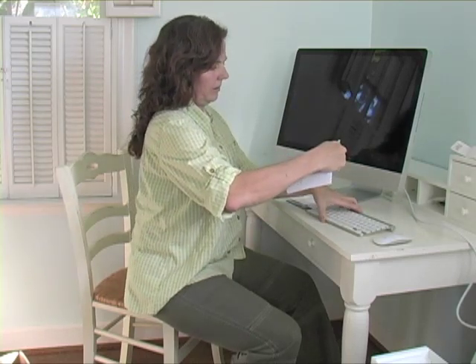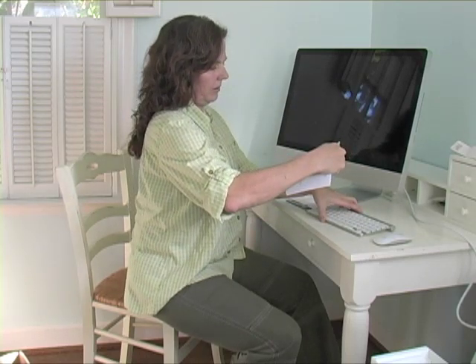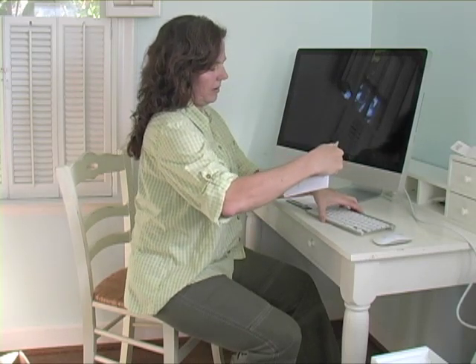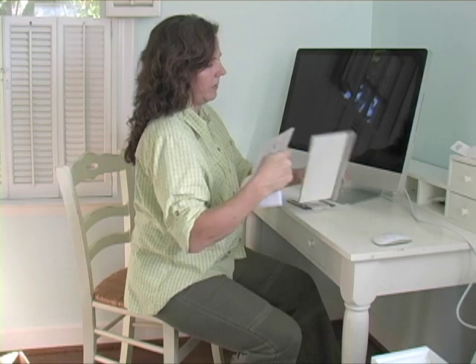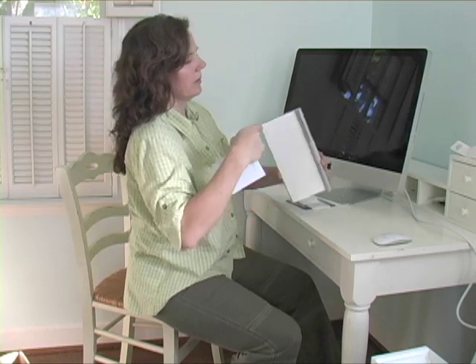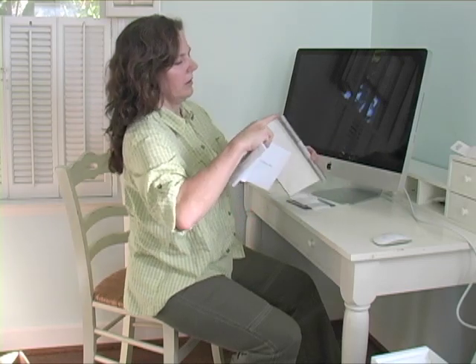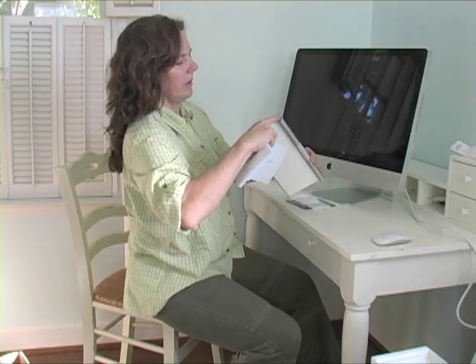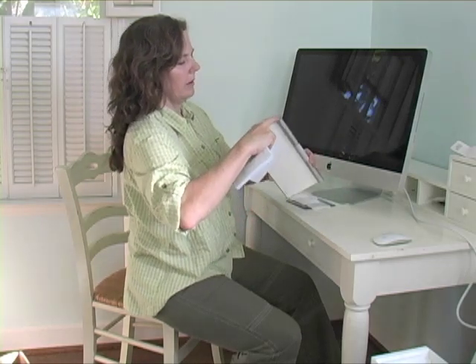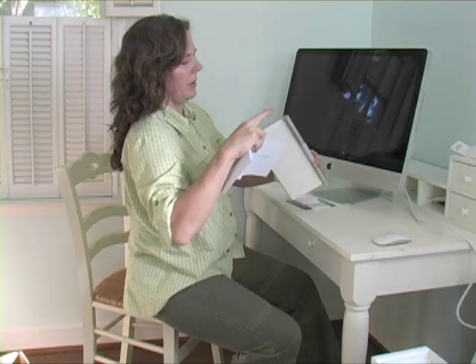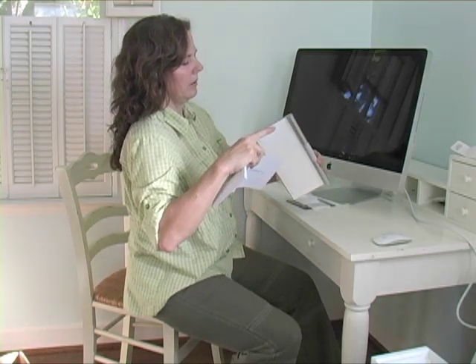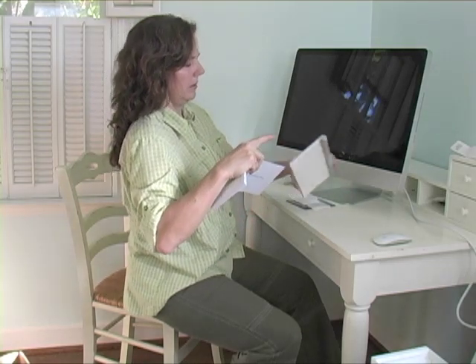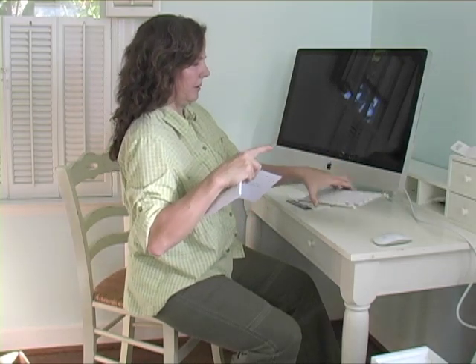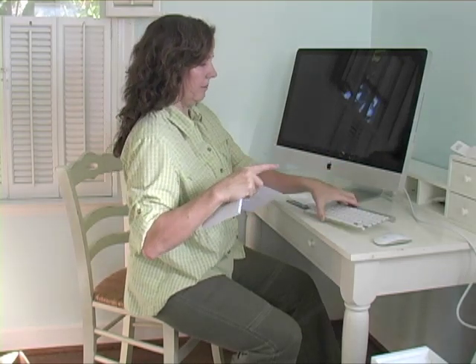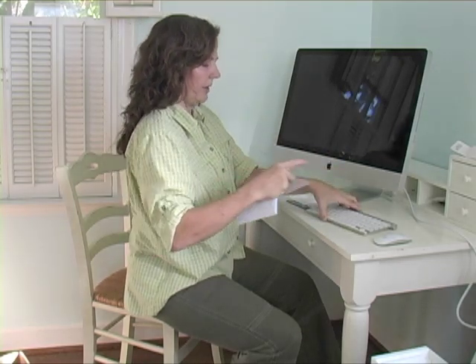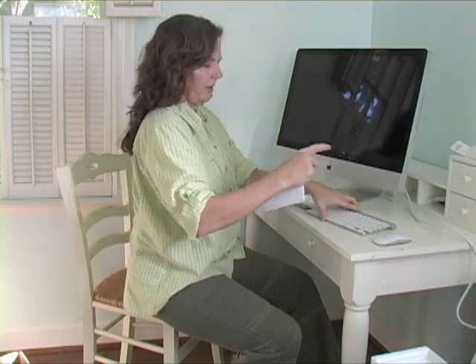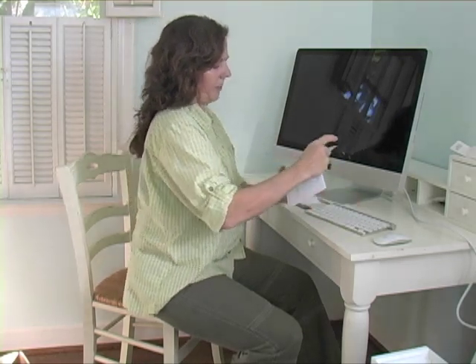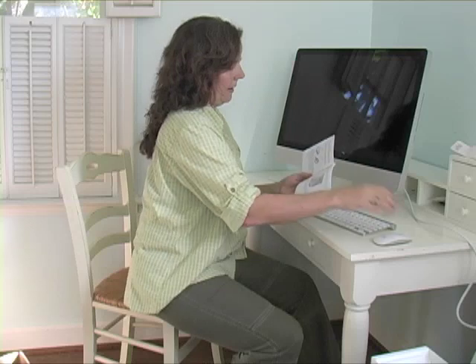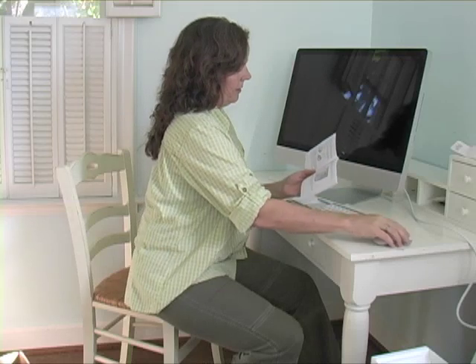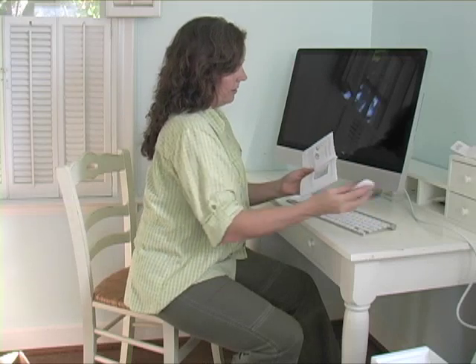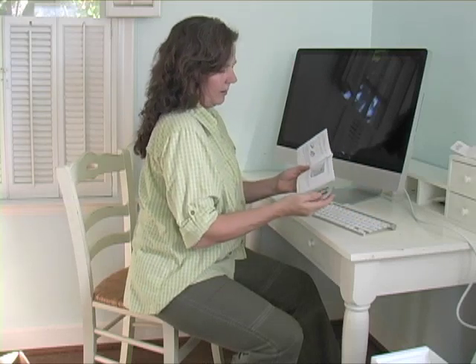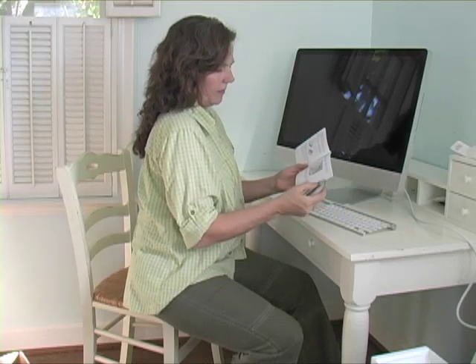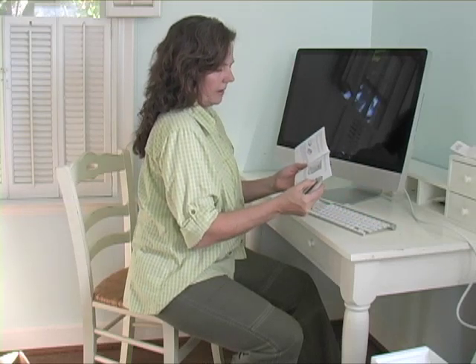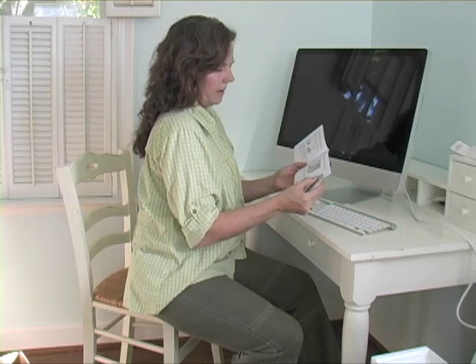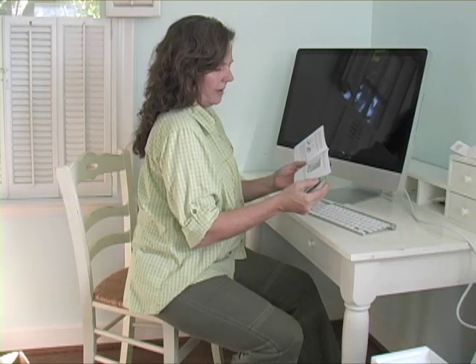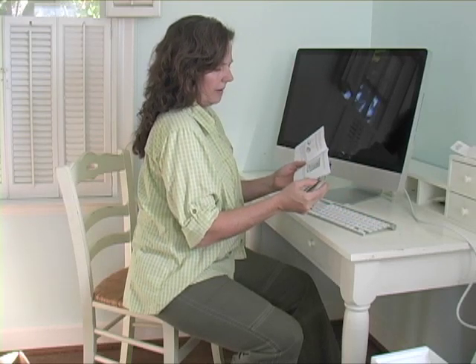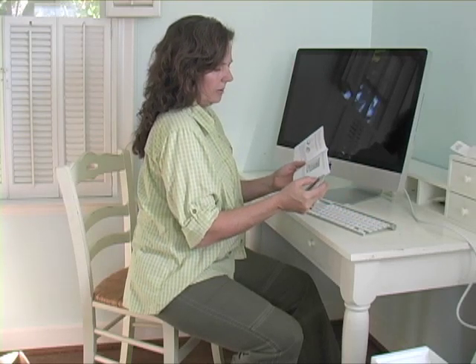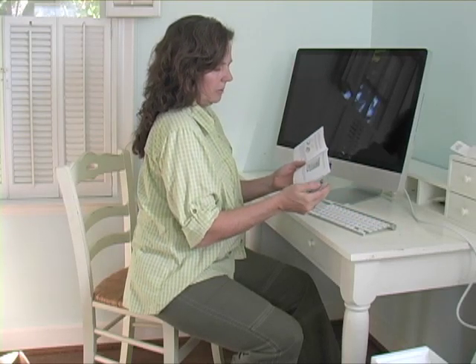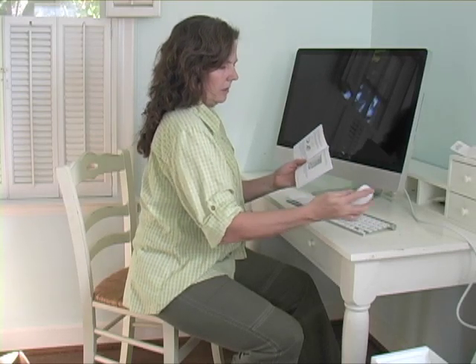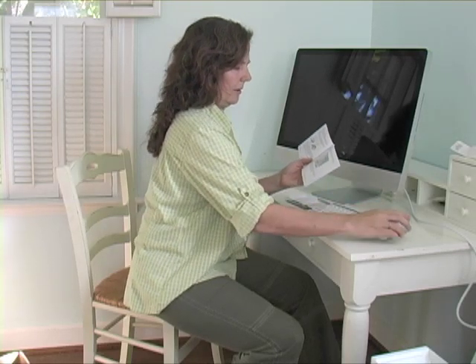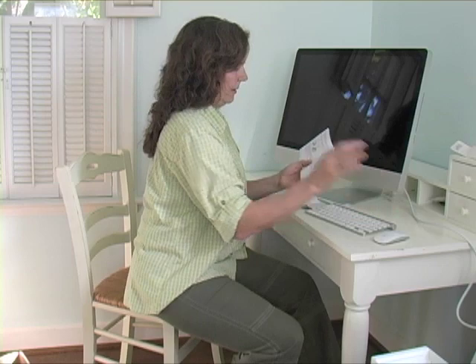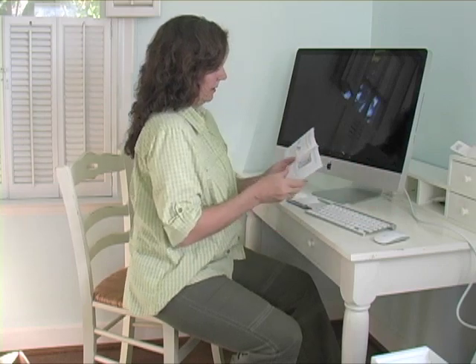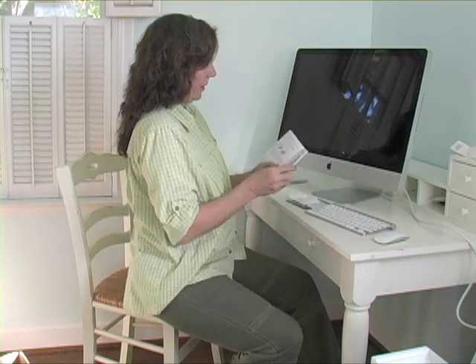On, off — oh, right there. Wow. Okay. On, off — right there. There we go.